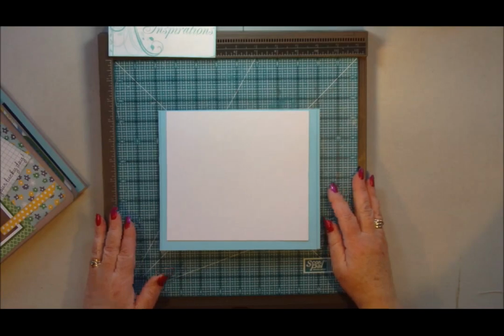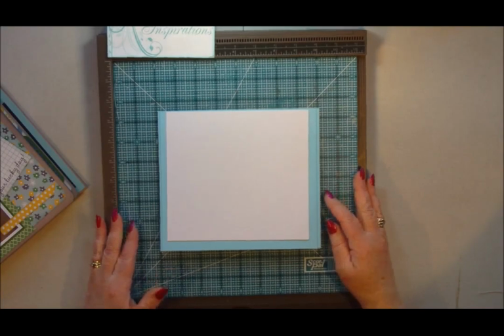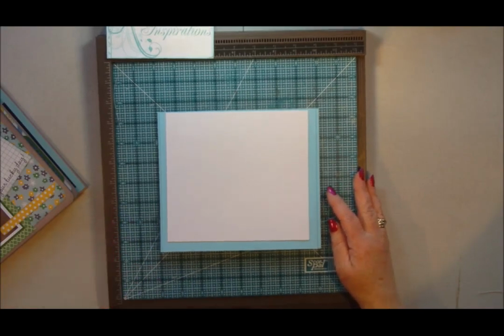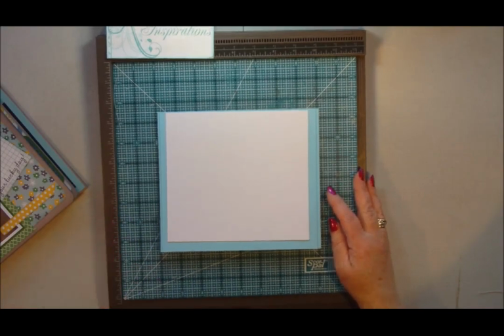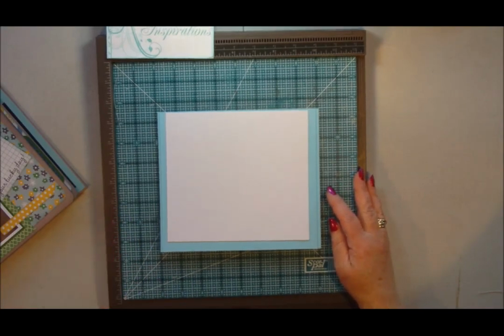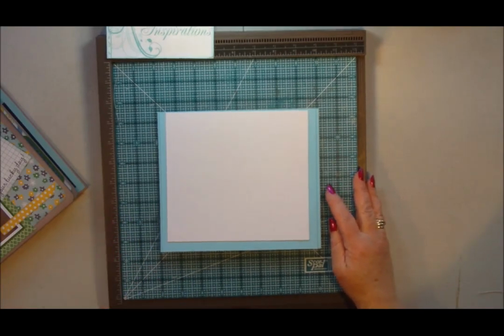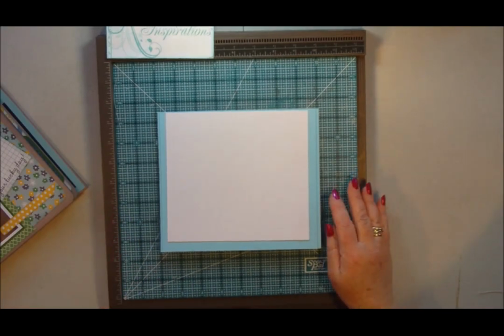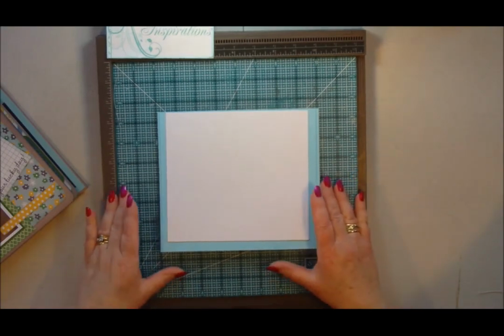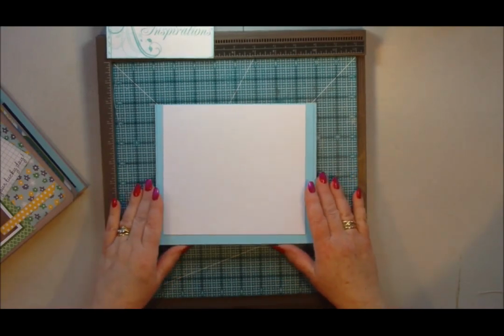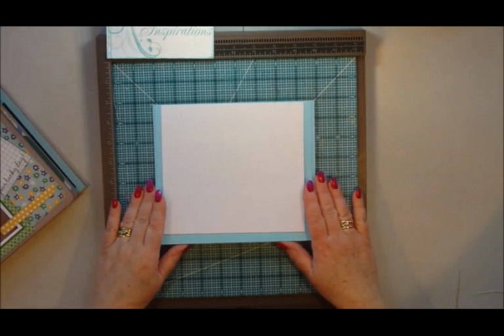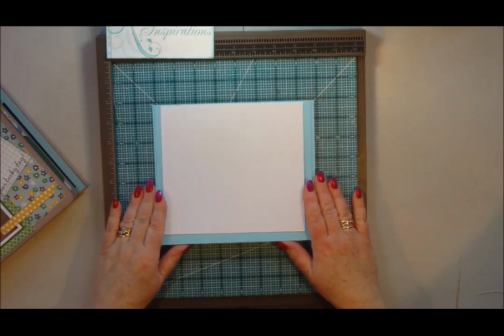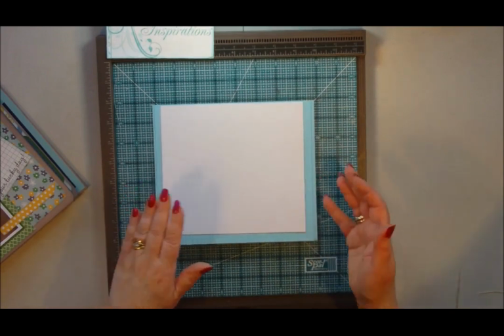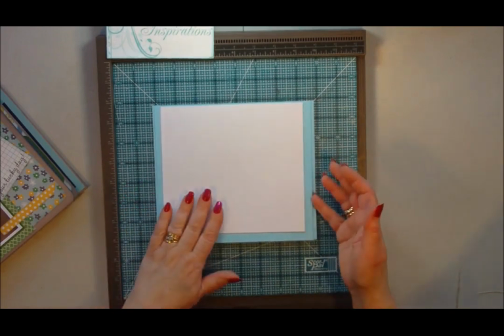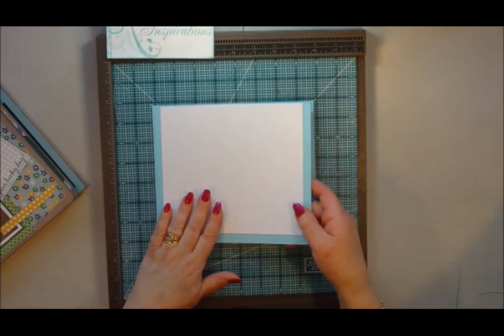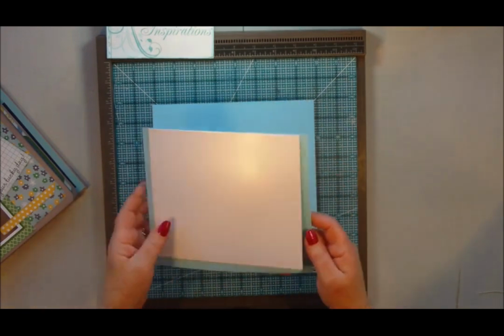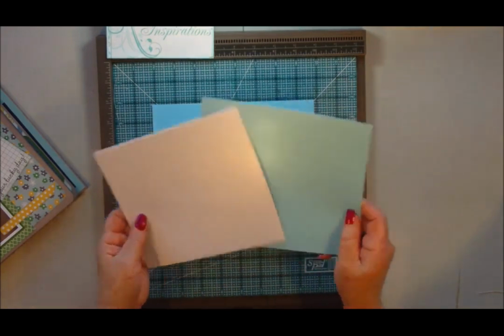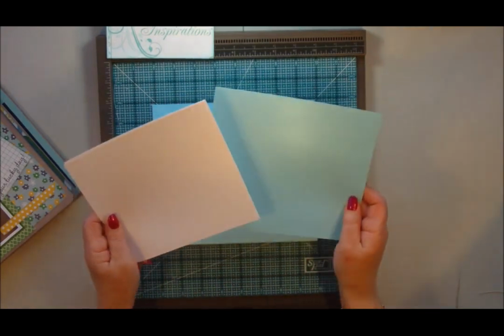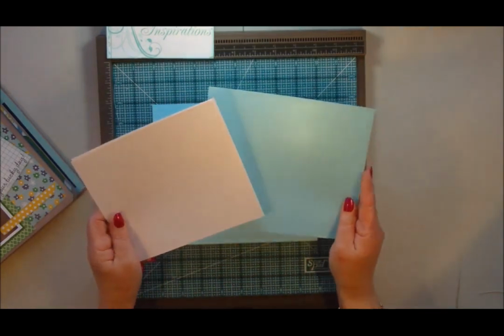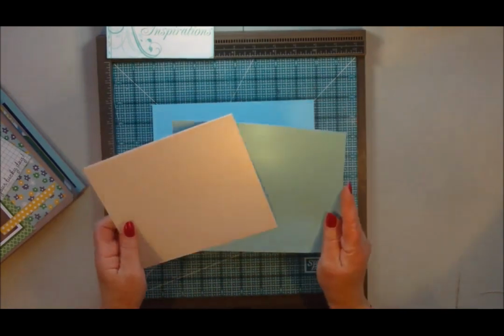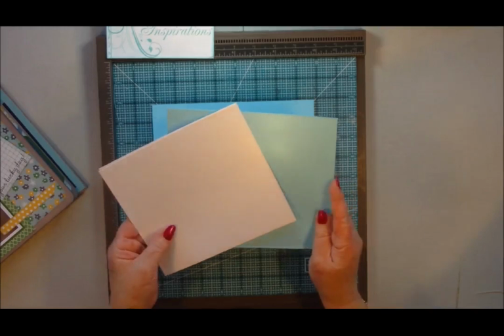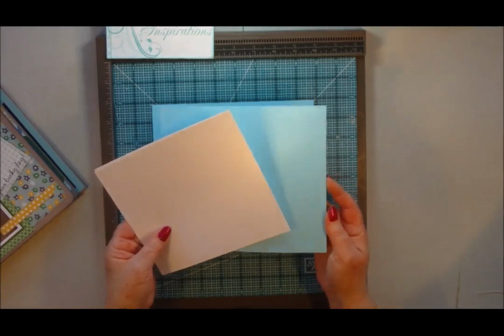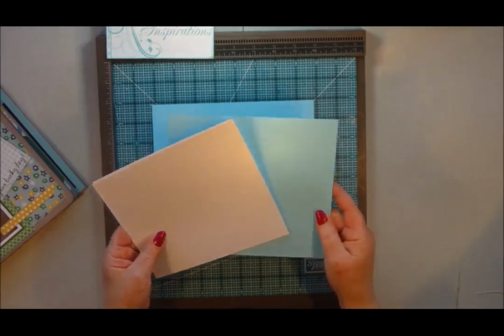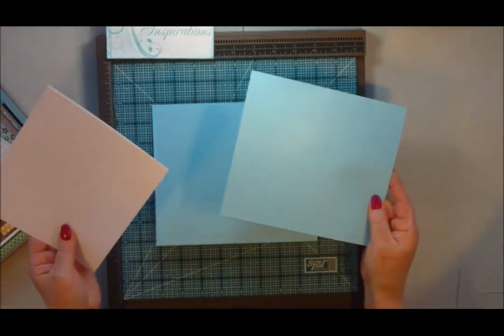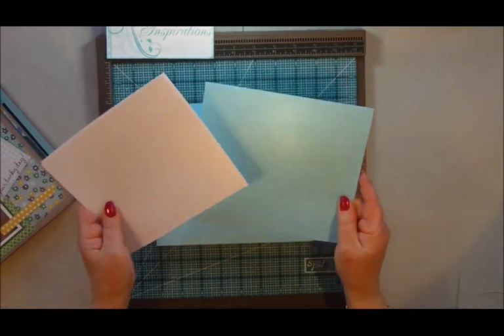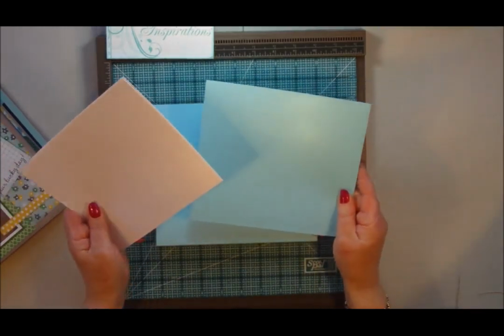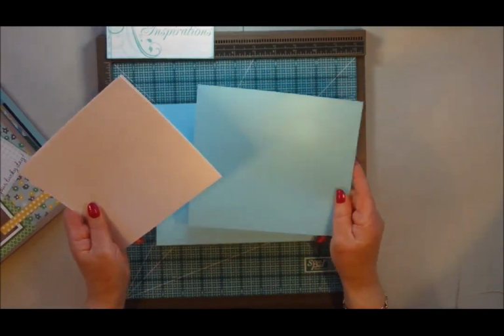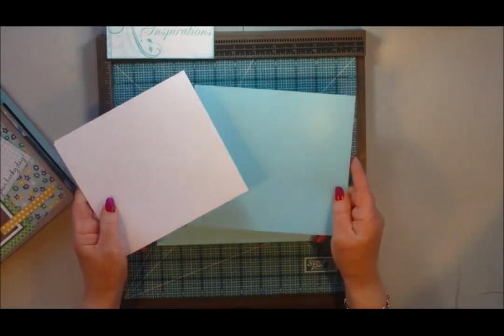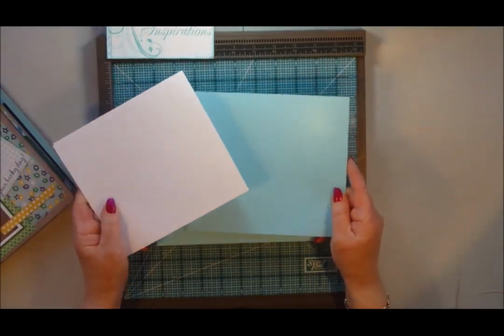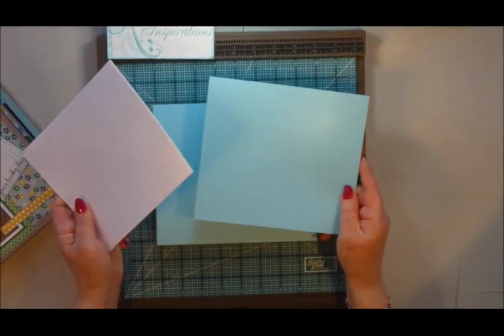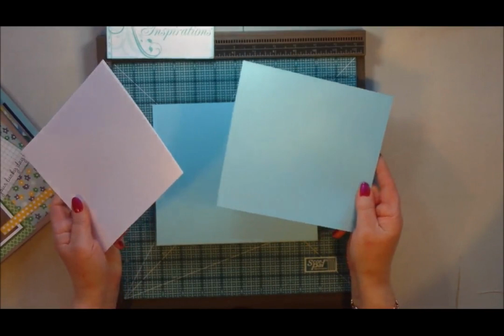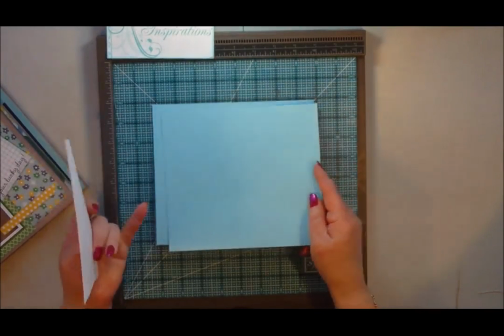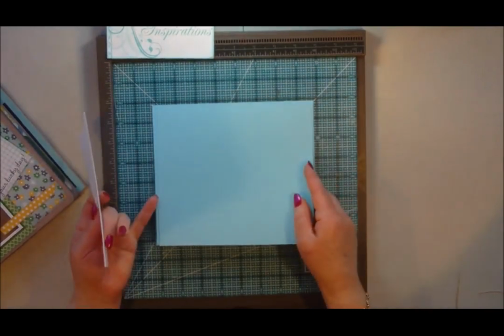I've gone ahead now and cut and decorated the pages for our project. For this I've cut four pages, two each of two different sizes, to give a little bit of contrast to the project as we go through it.